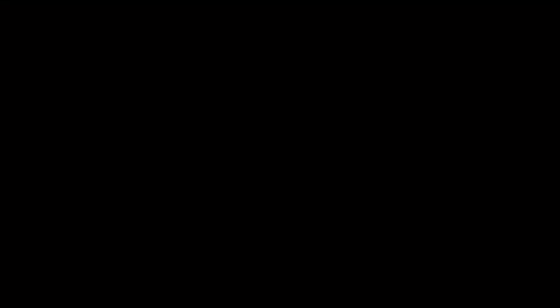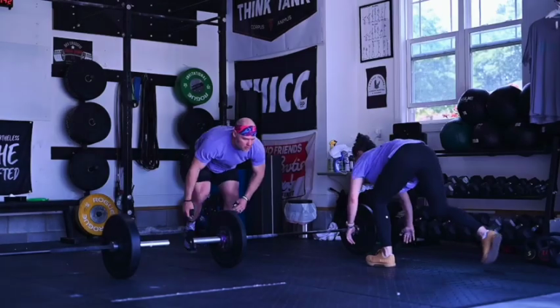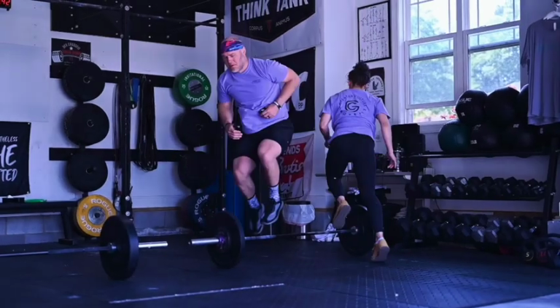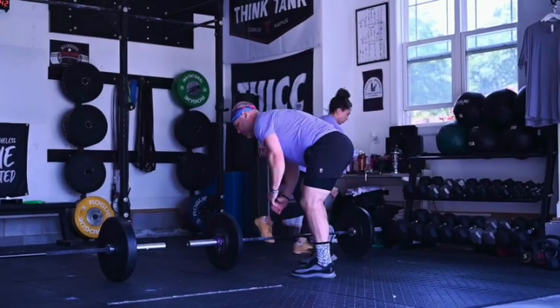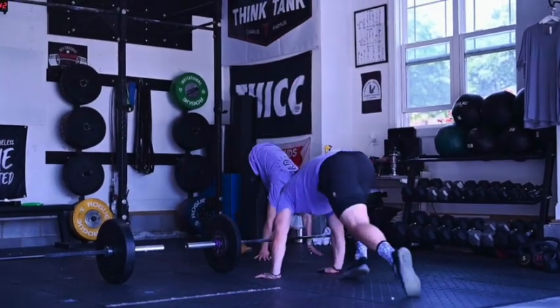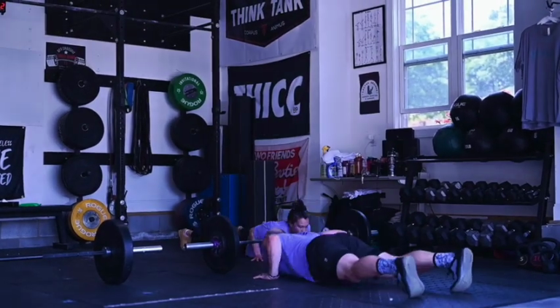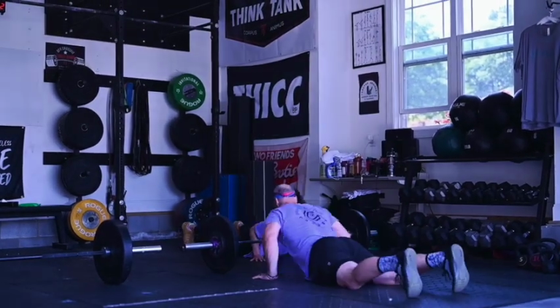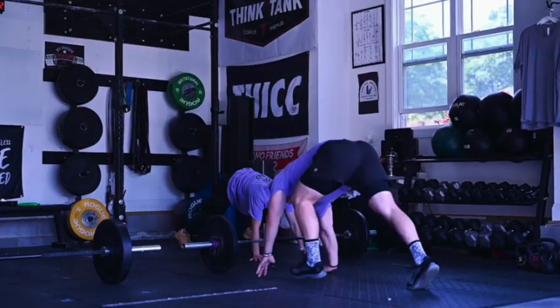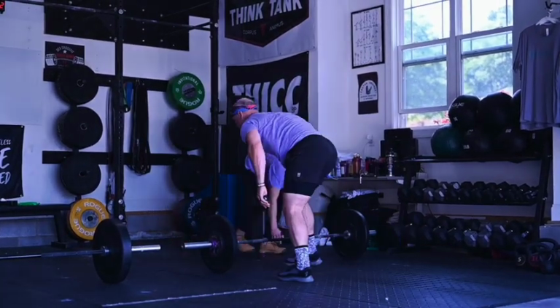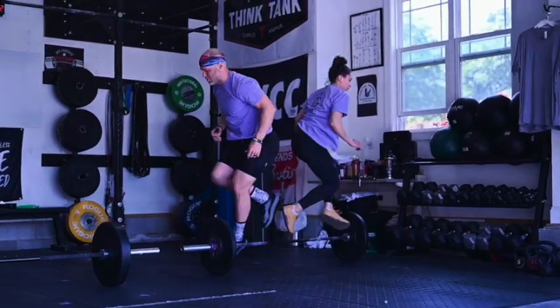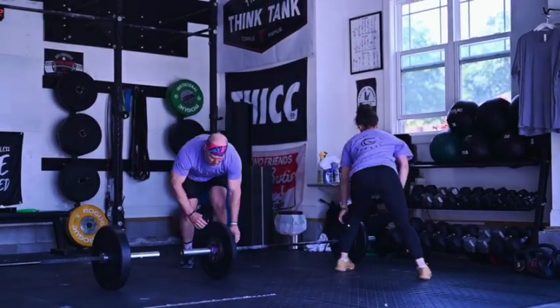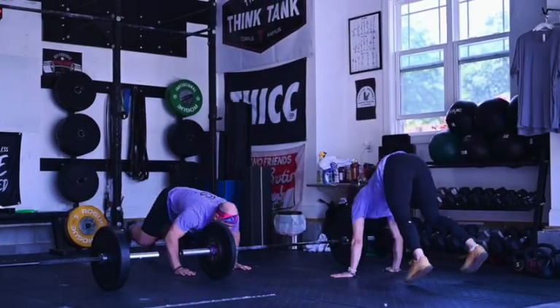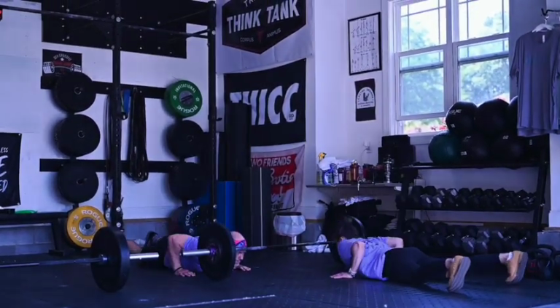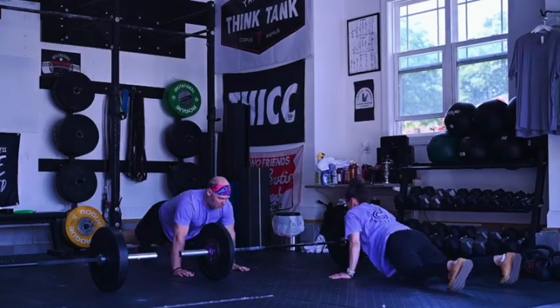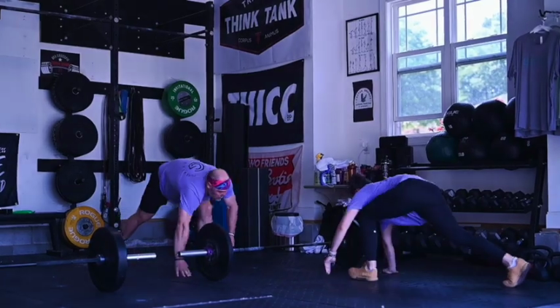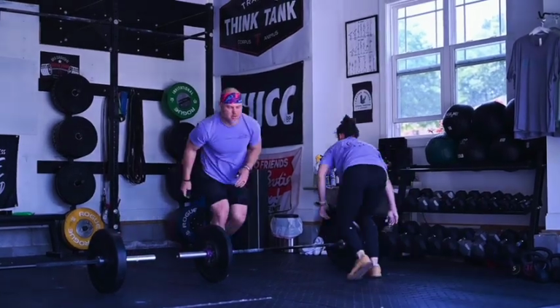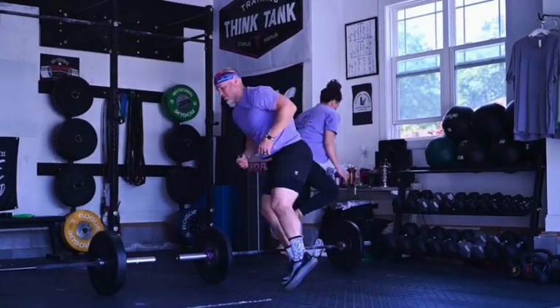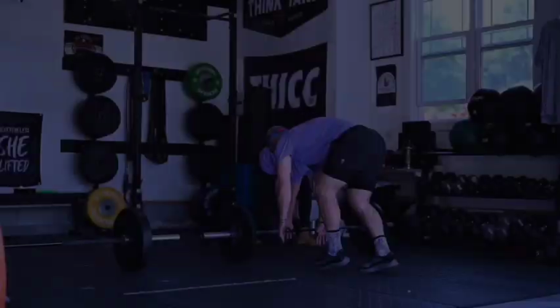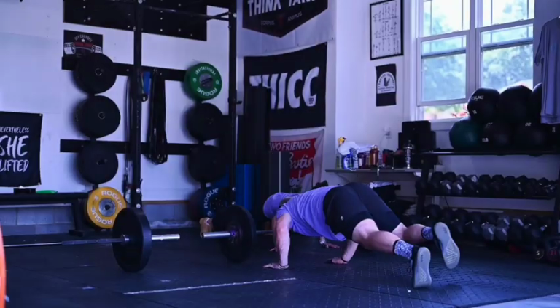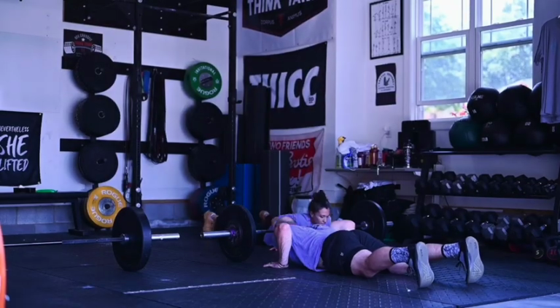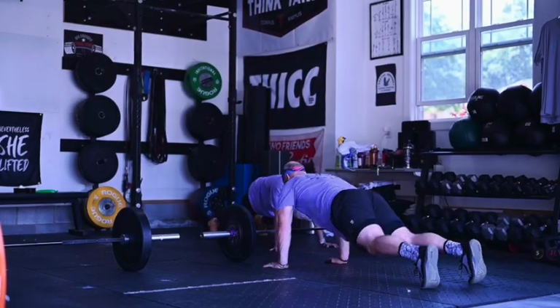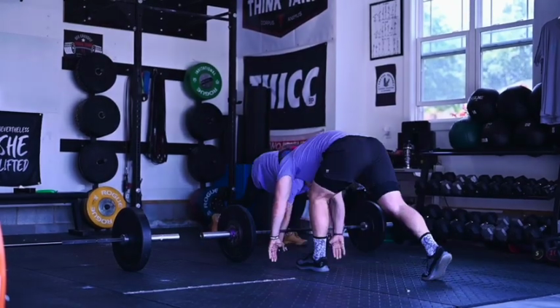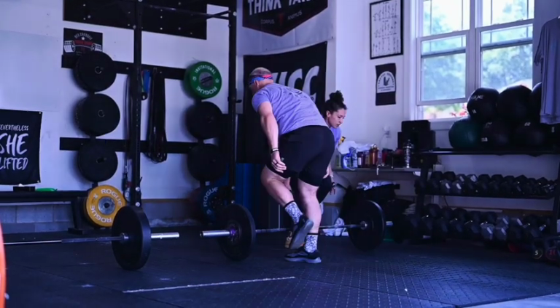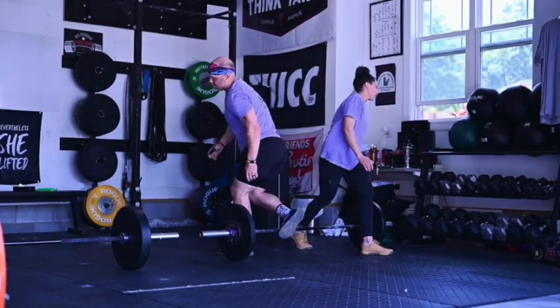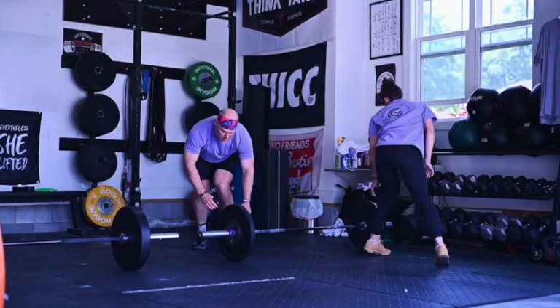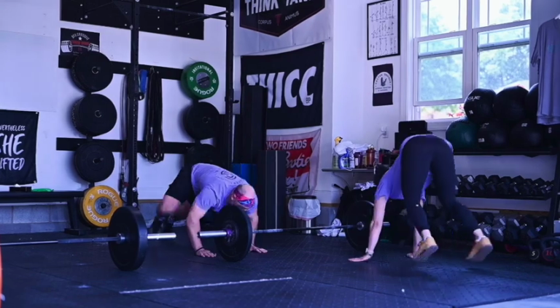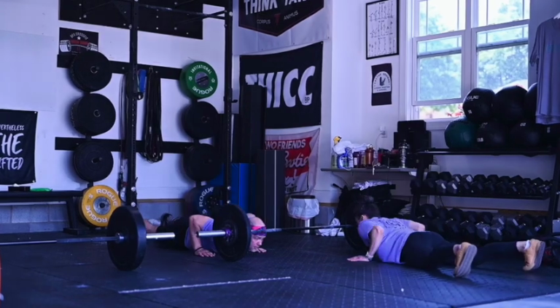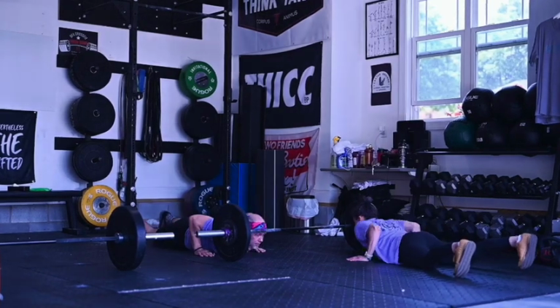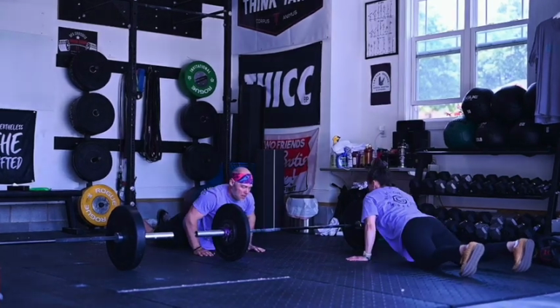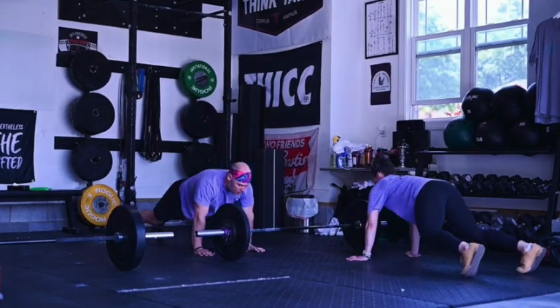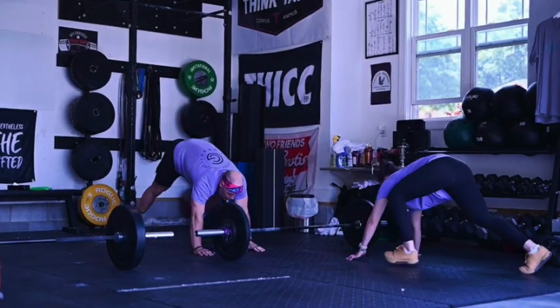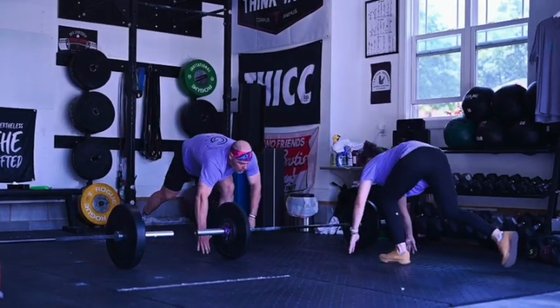For the synchronized burpees over the bar, athletes will share one bar and face each other. The synchronized portion of the rep is when both athletes' chests are on the floor at the same time. All divisions are allowed to step over or jump over the bar however they'd like.